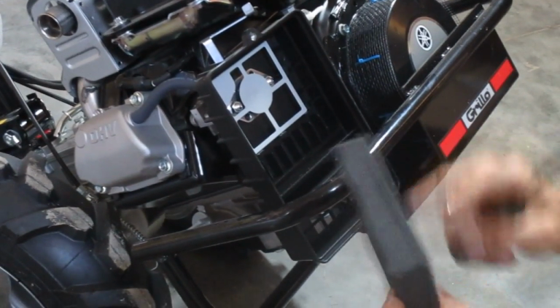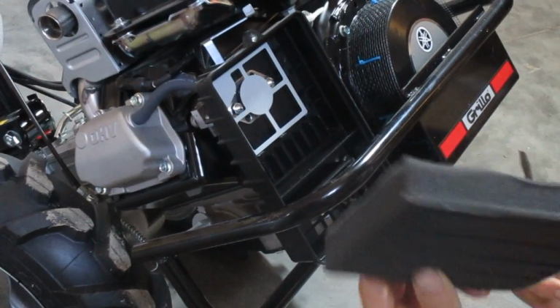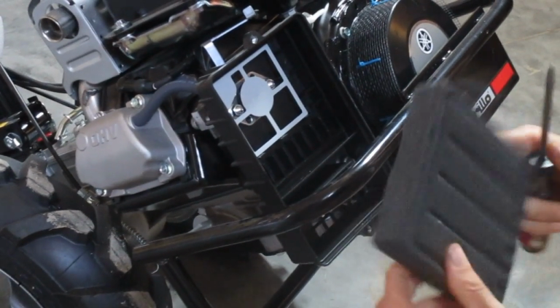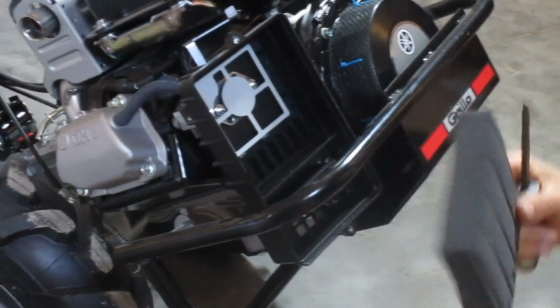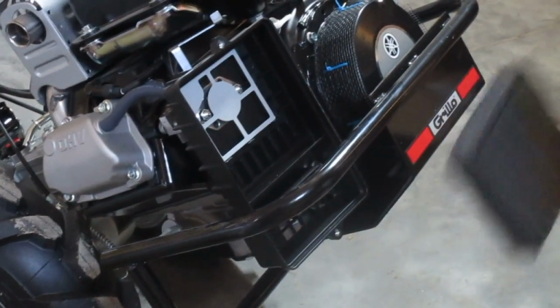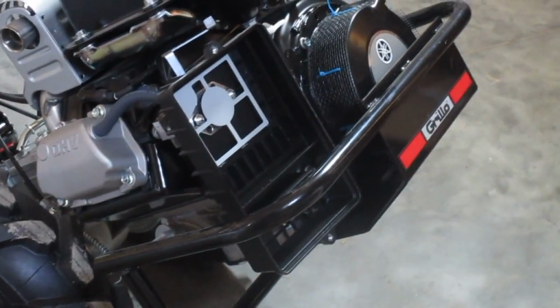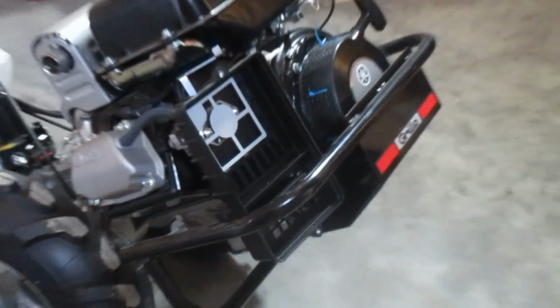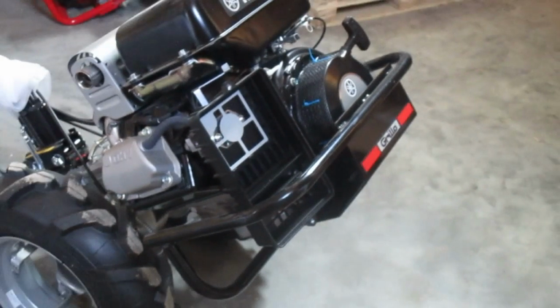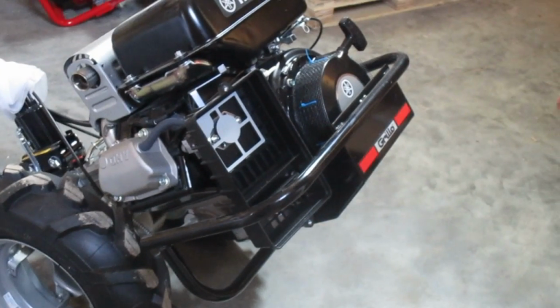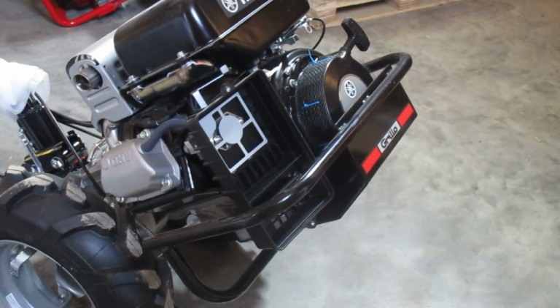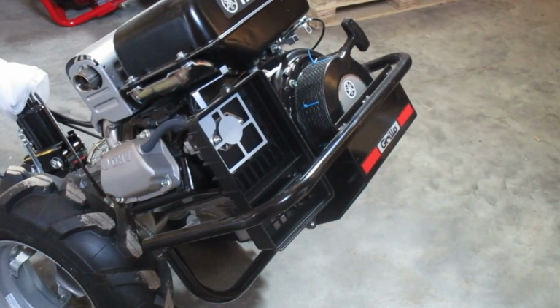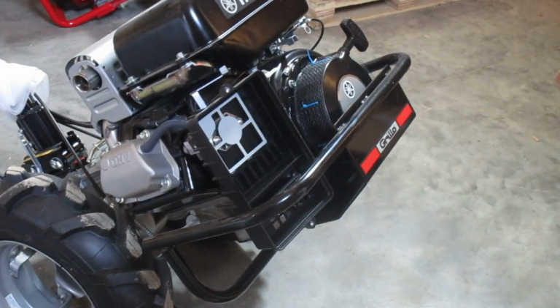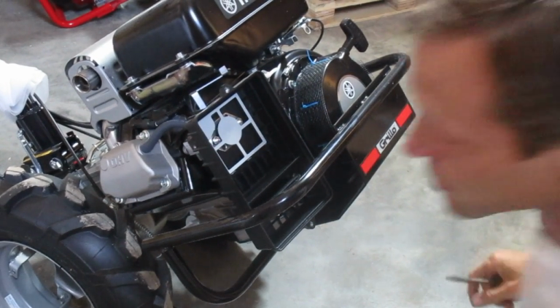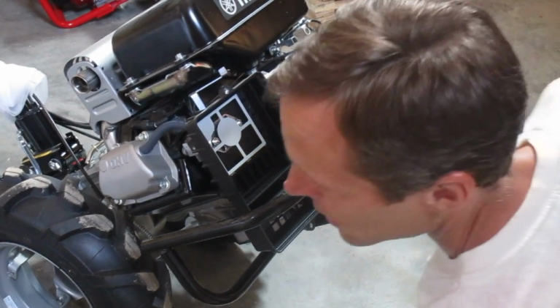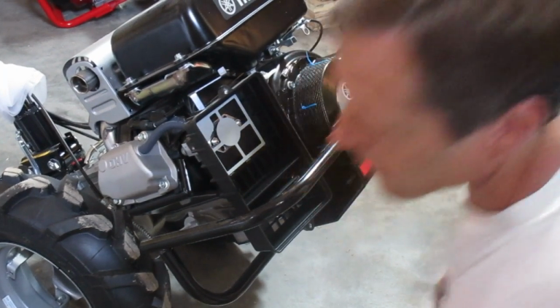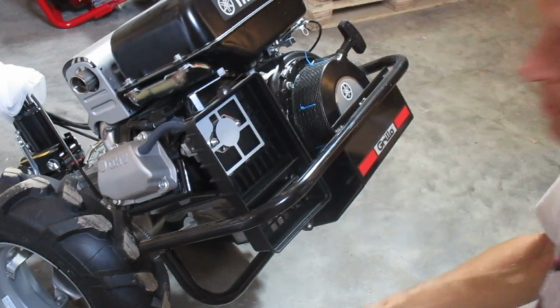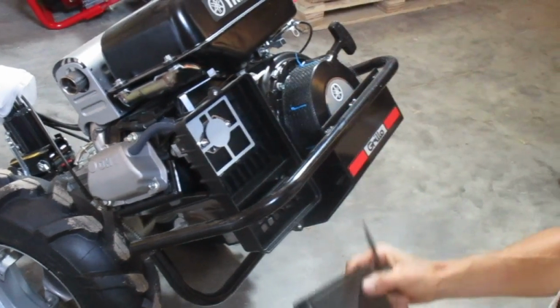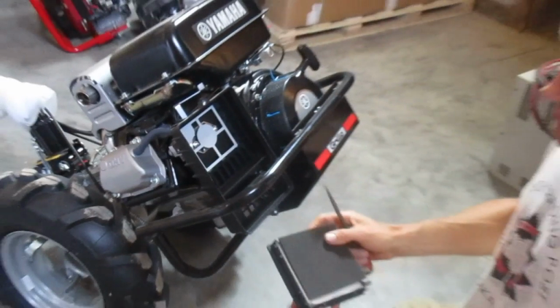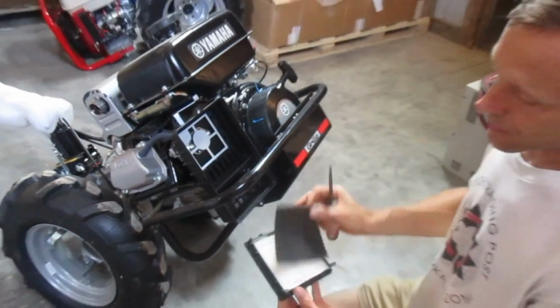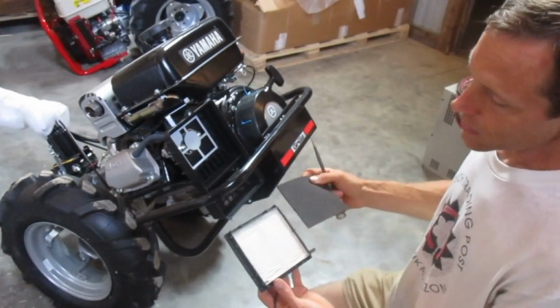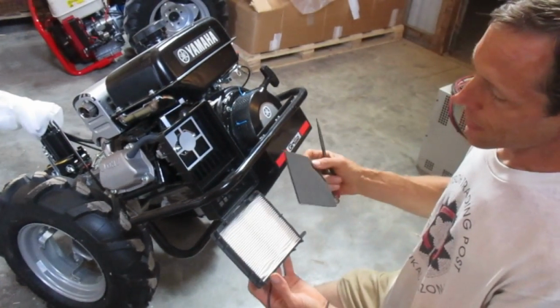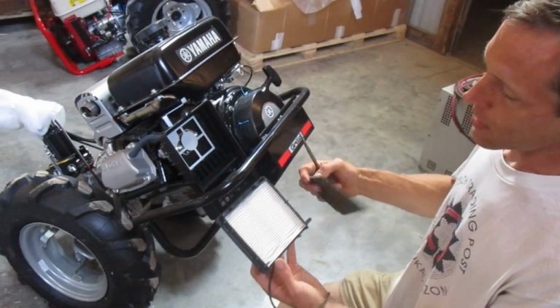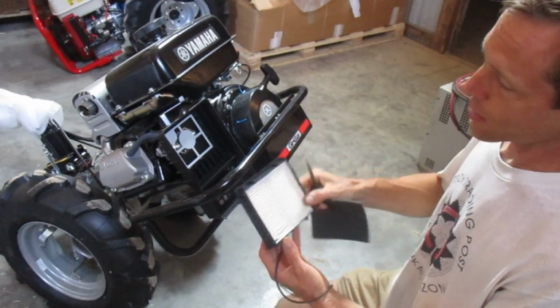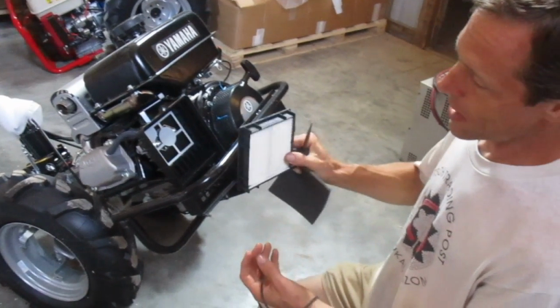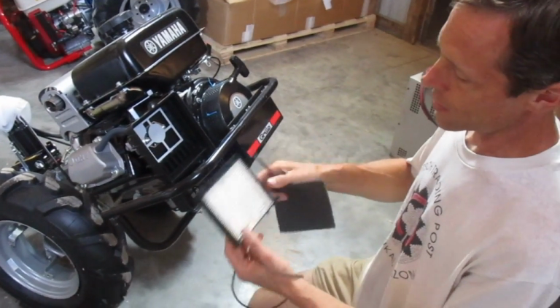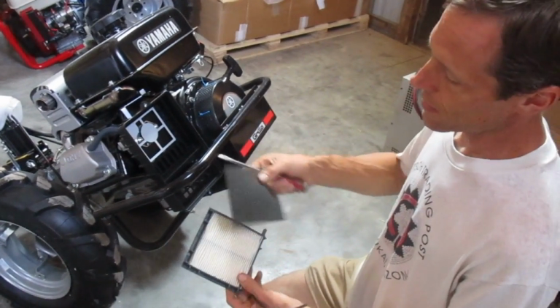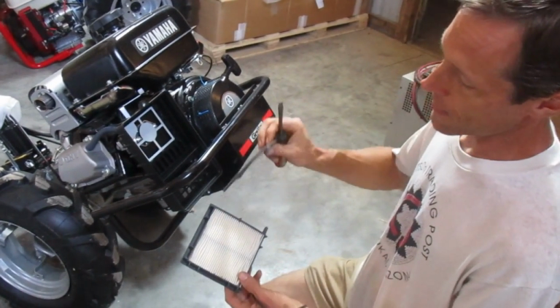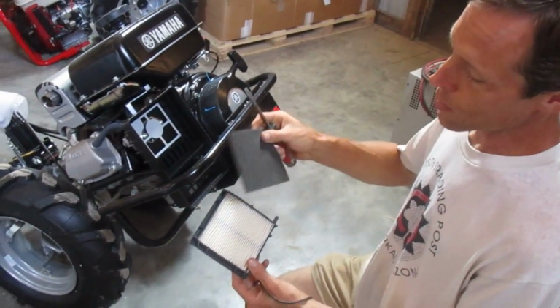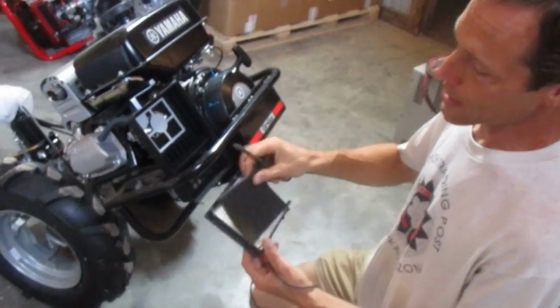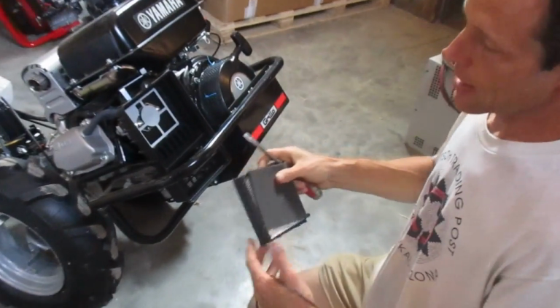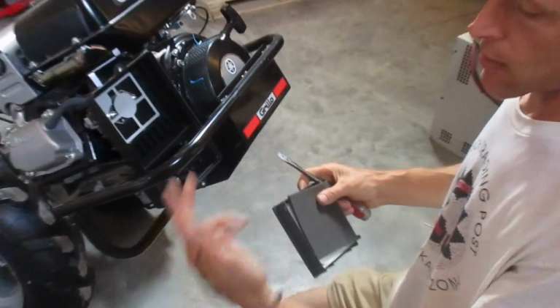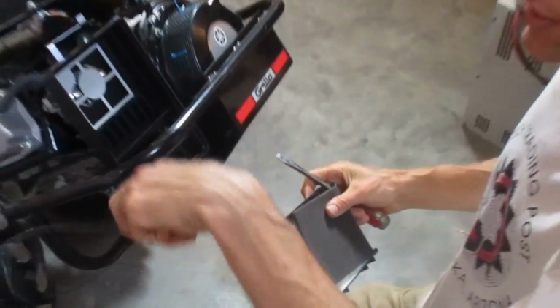These are designed to be oil-wetted, but they don't seem to be working well enough in high-dust situations. The new components — we've got three components here: we've got the paper filter, we've got a foam pre-cleaner, and we've got a rubber seal.